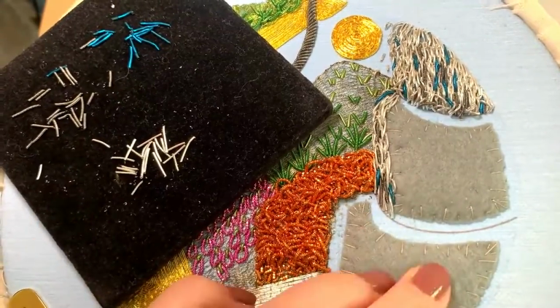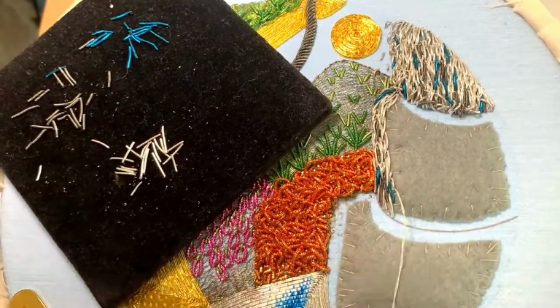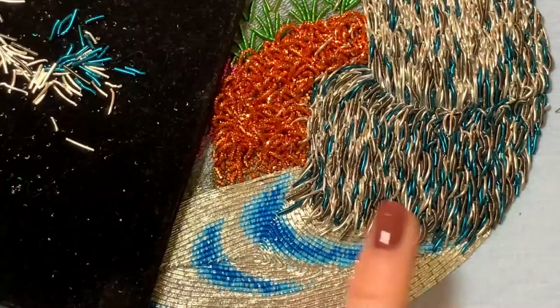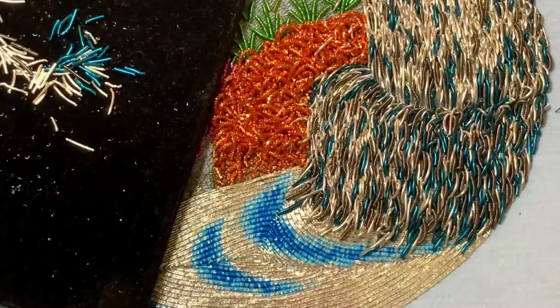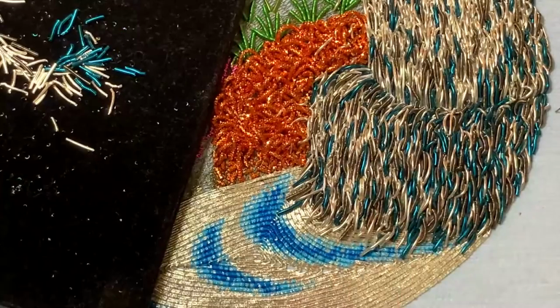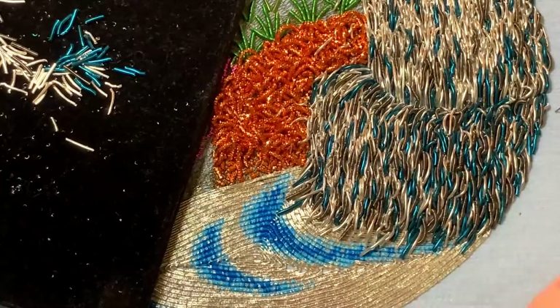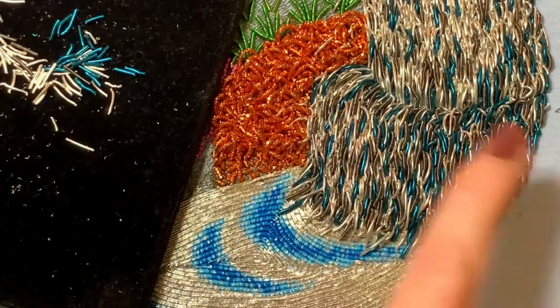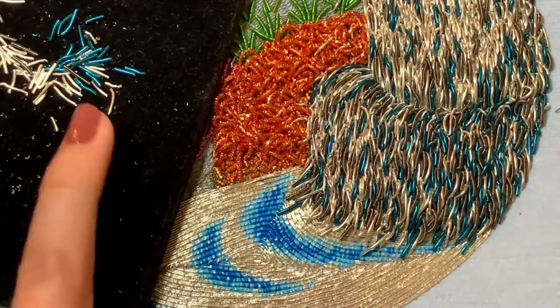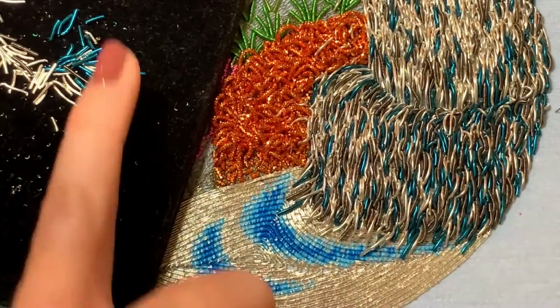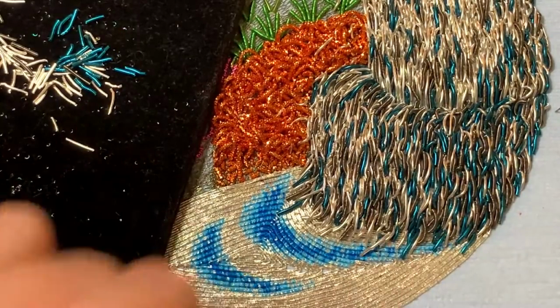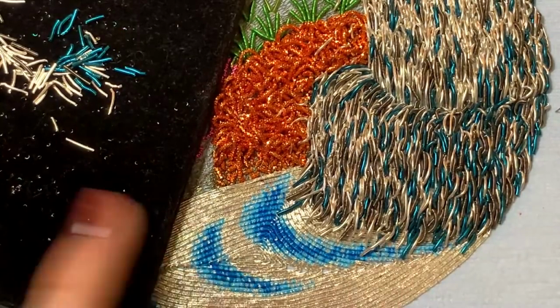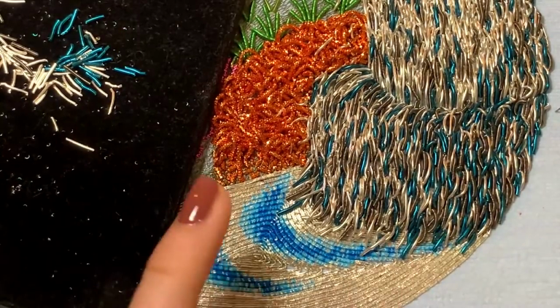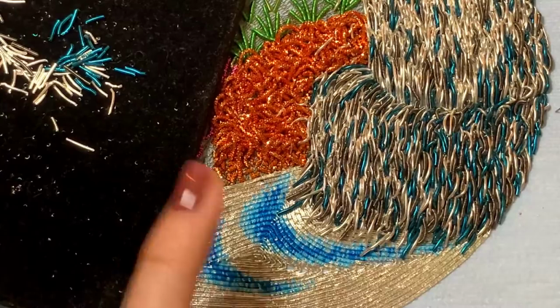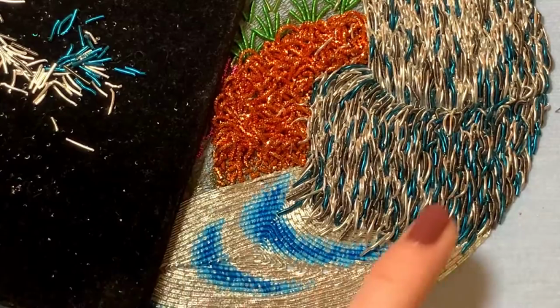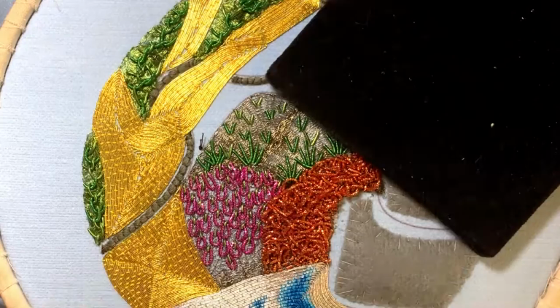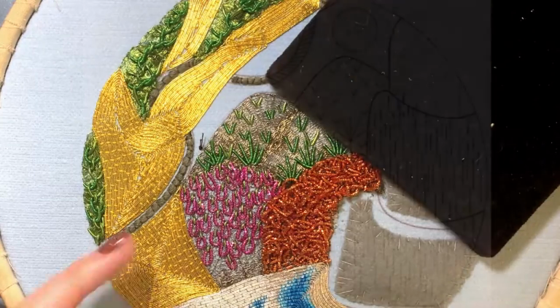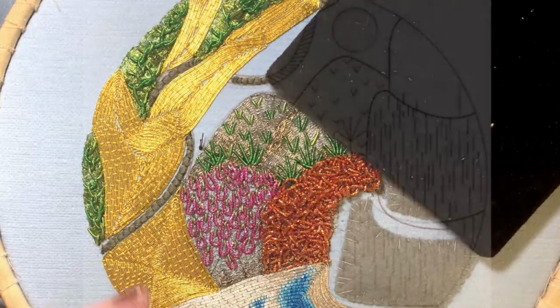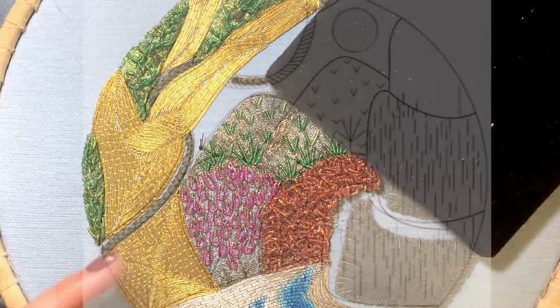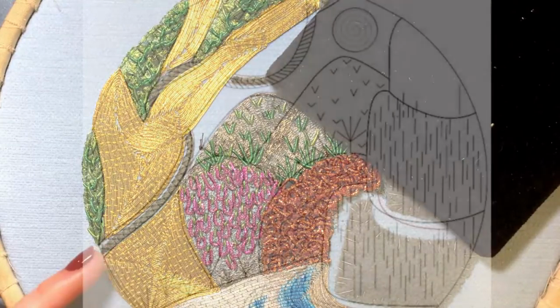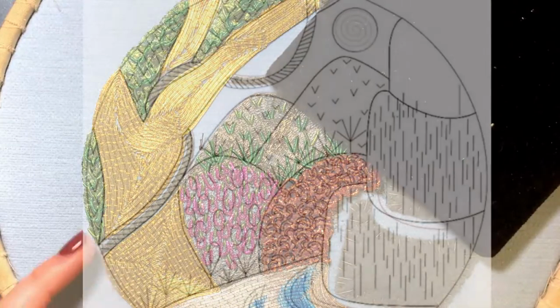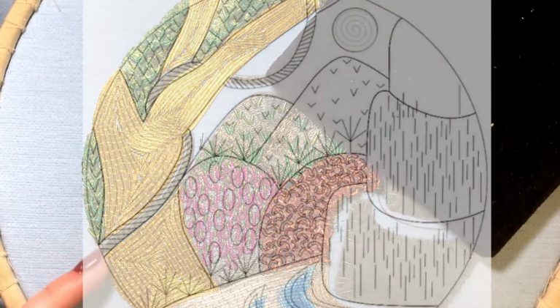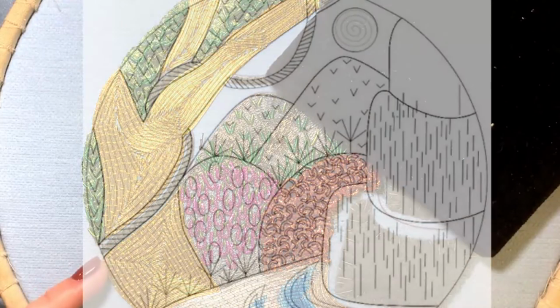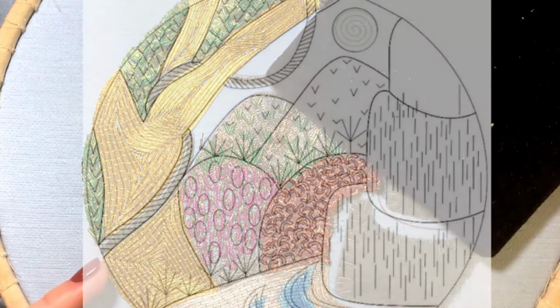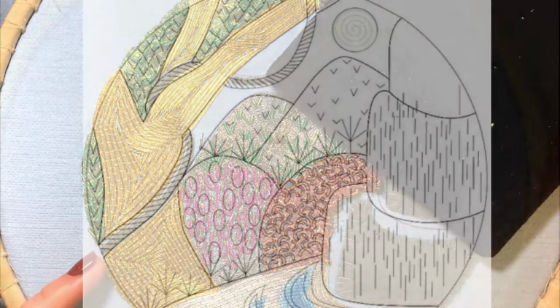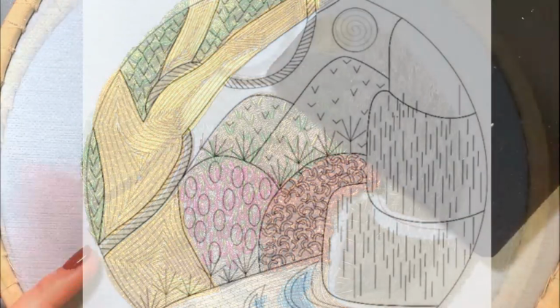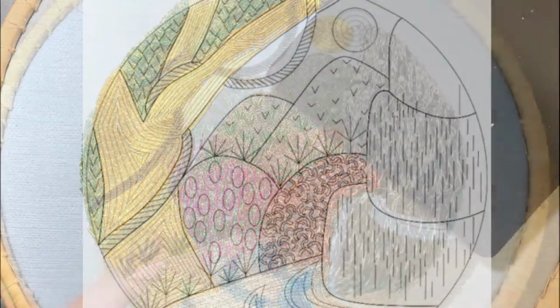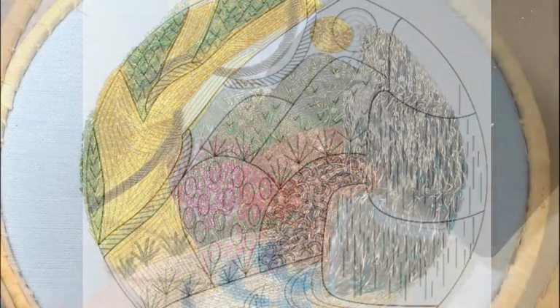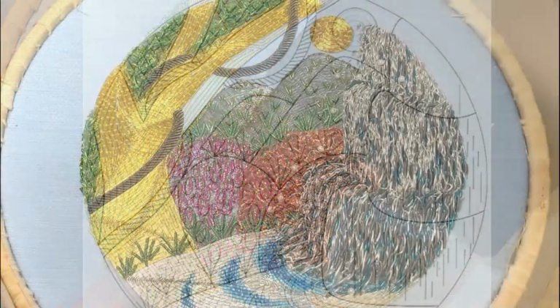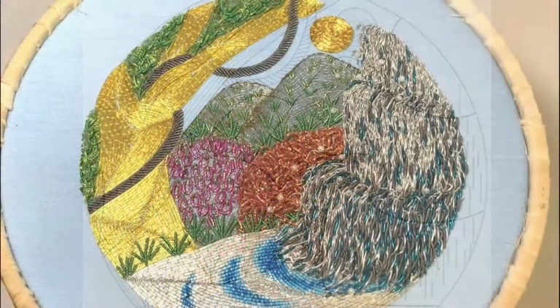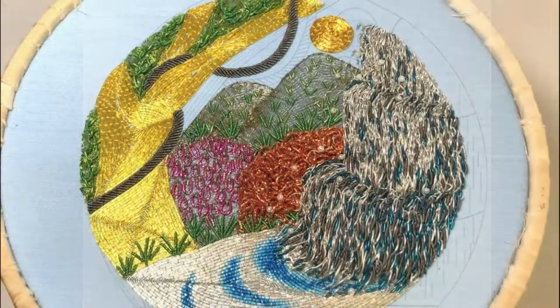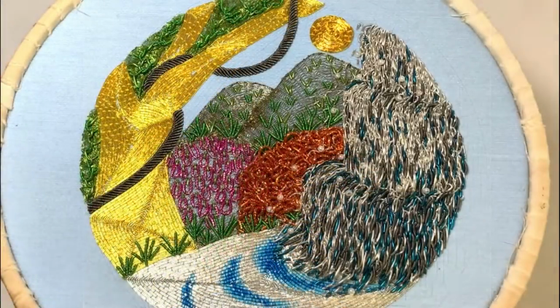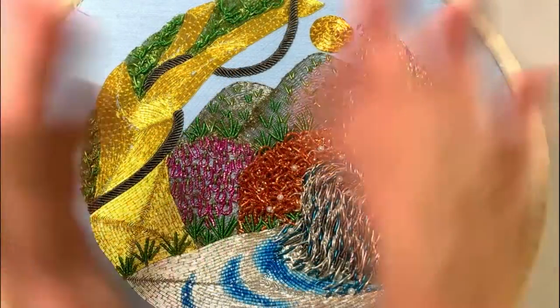This design is jam-packed full of Goldwork knowledge and processes for you to master, whilst also resulting in an eye-catching piece to display at the end.